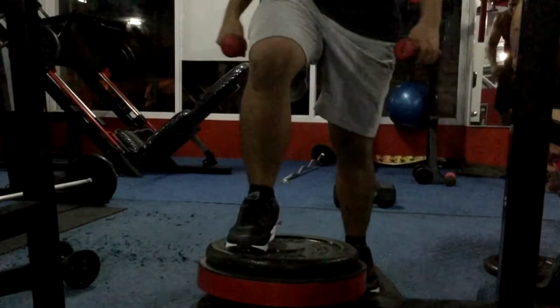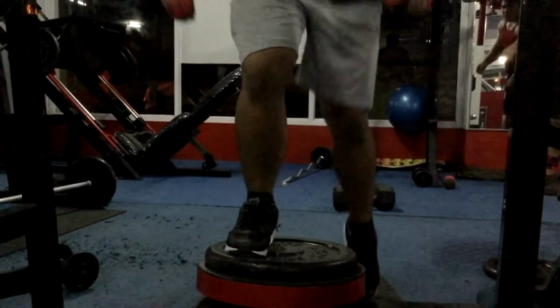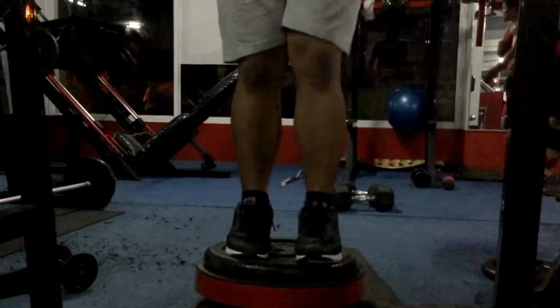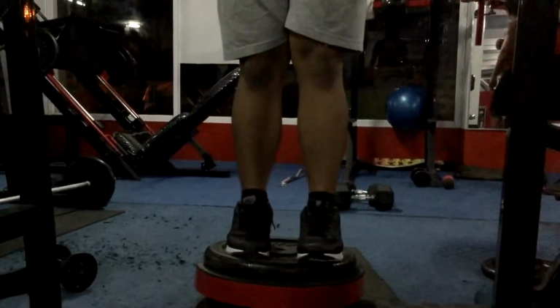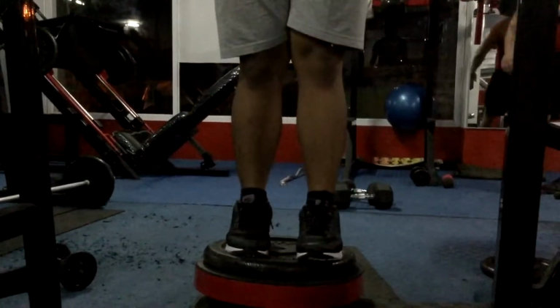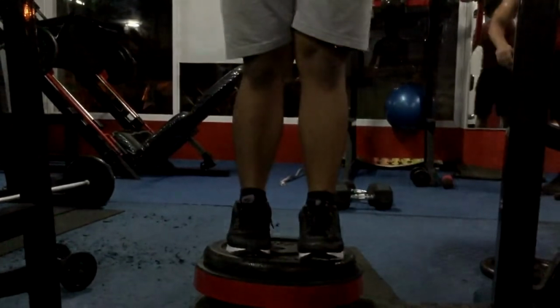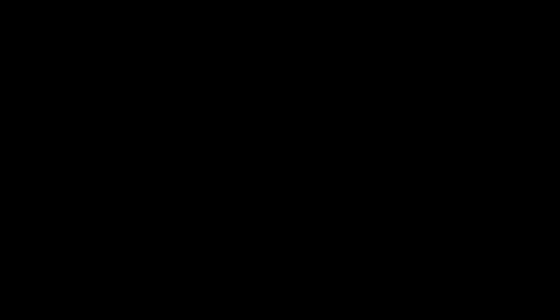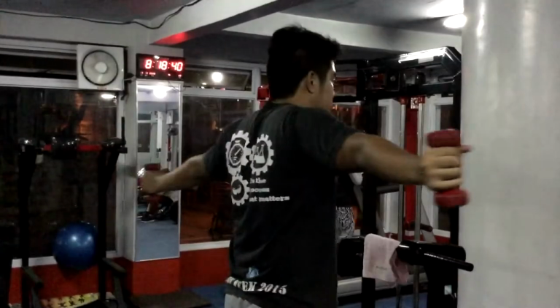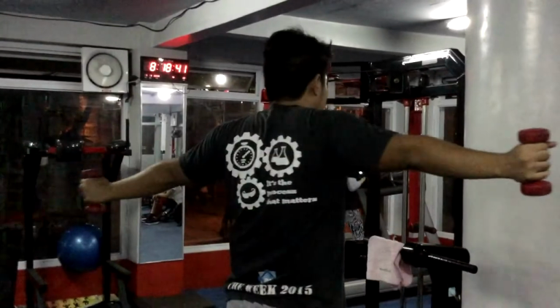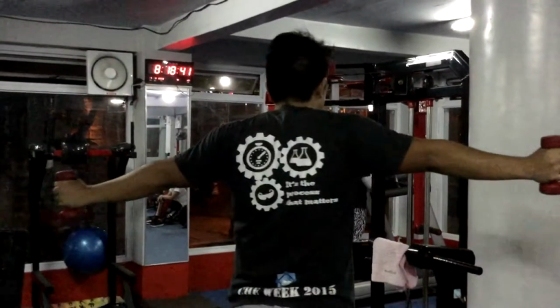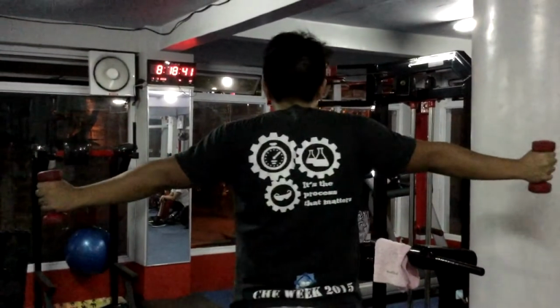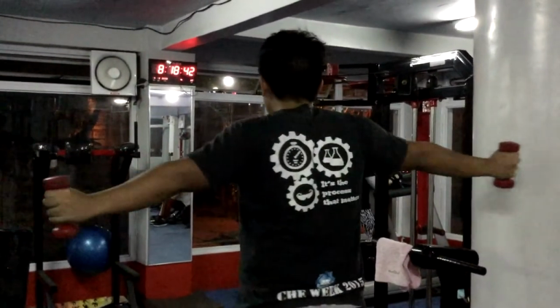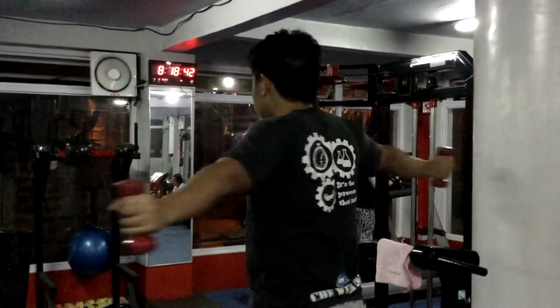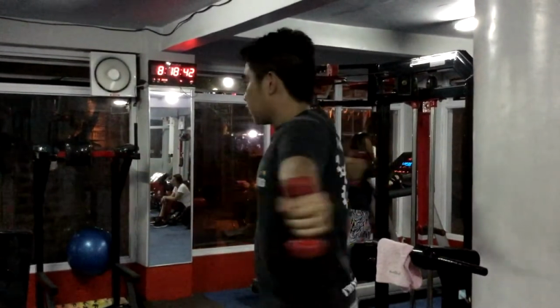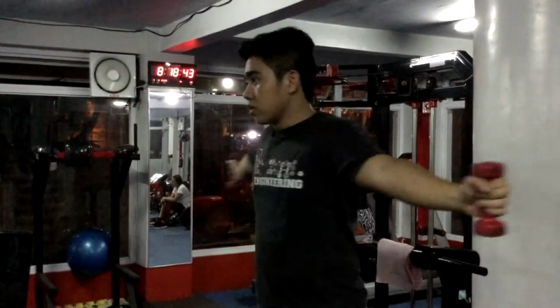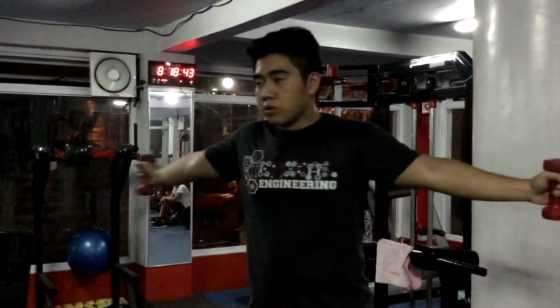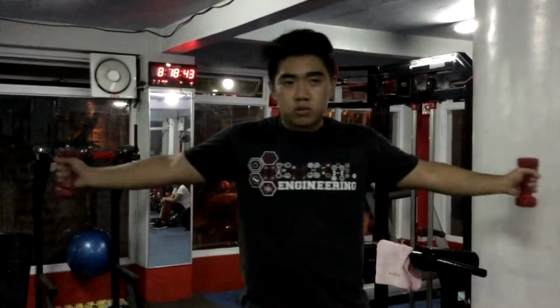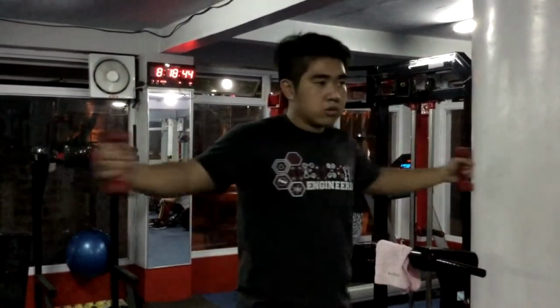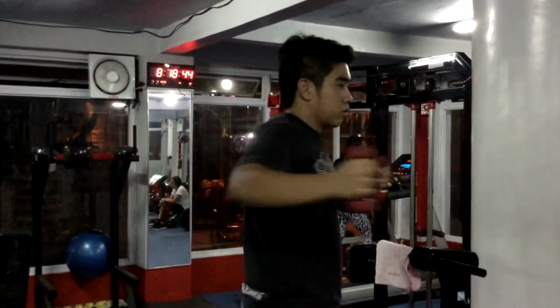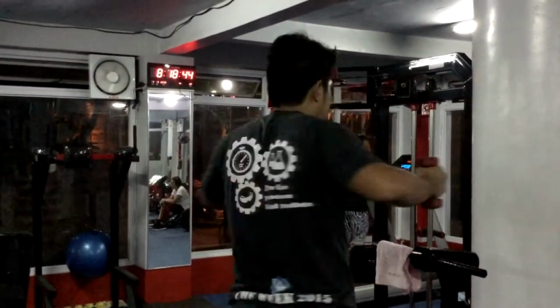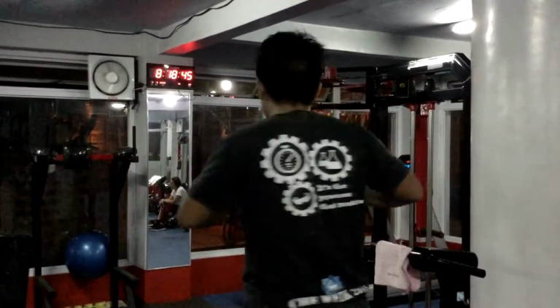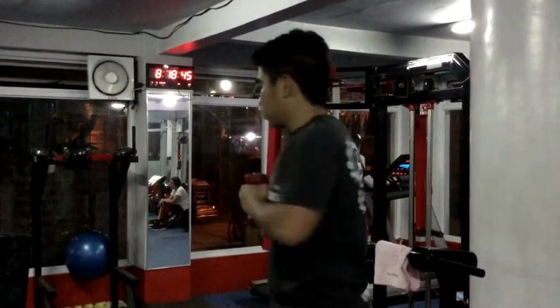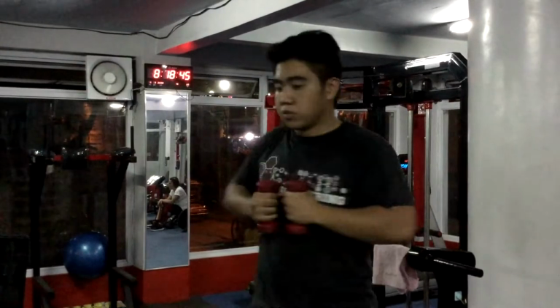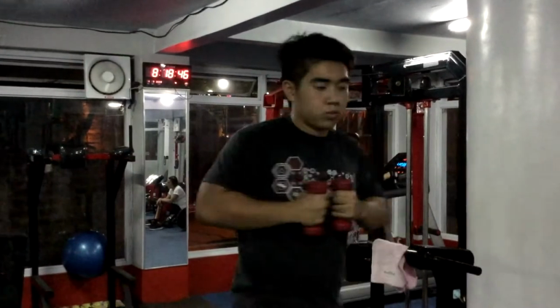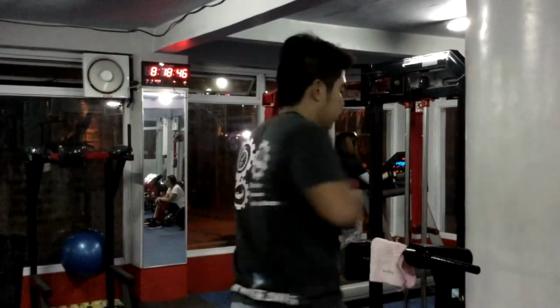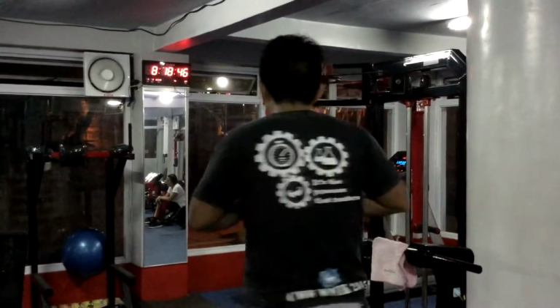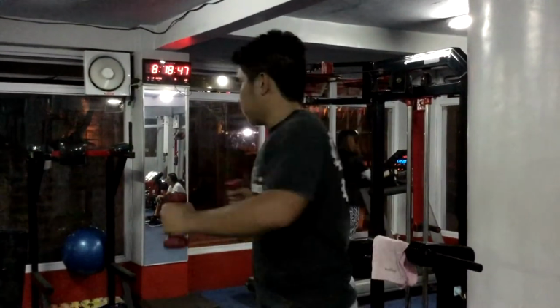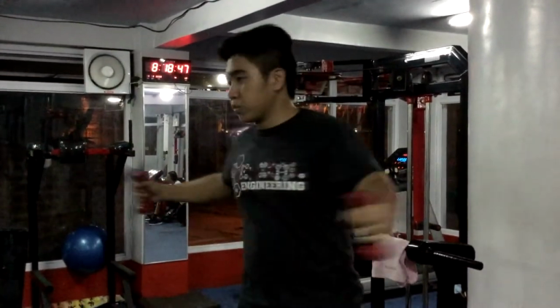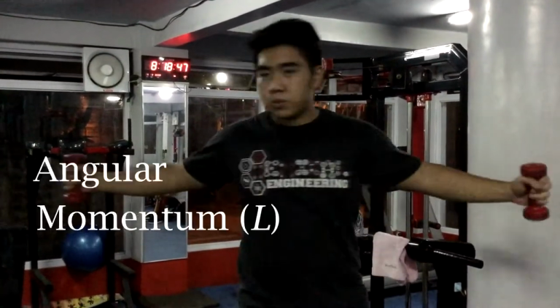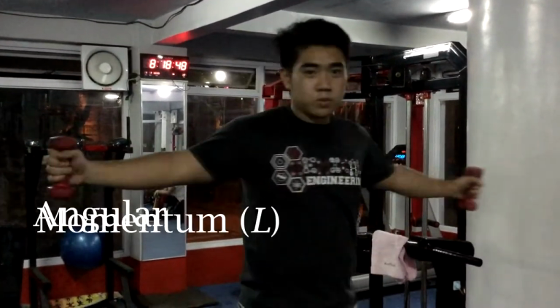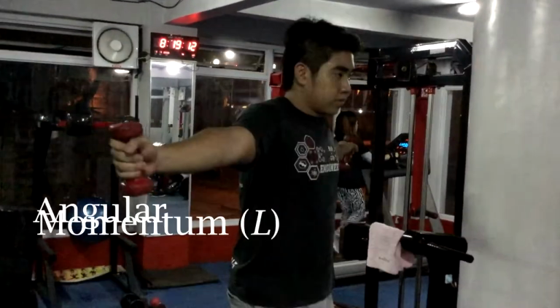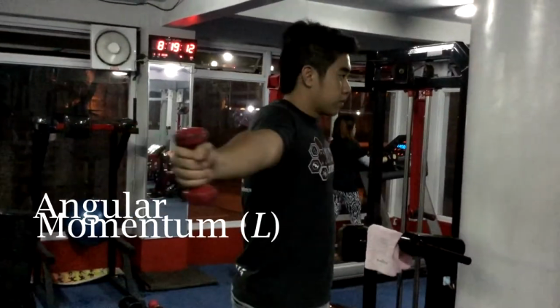But before you successfully achieve those, you have to first understand how to successfully use the twist board. And using this requires you to understand angular momentum.